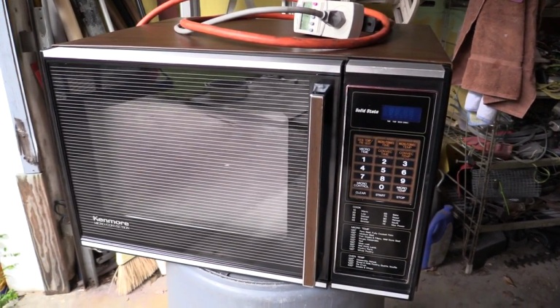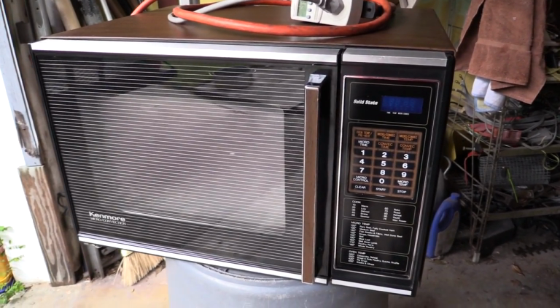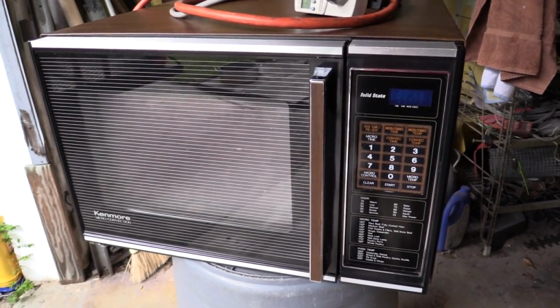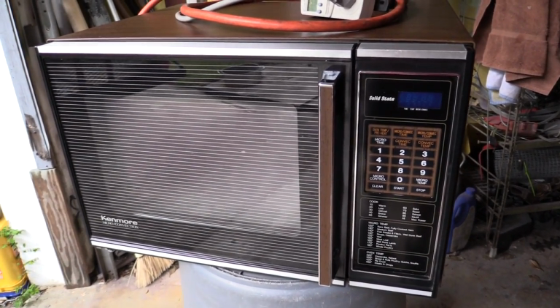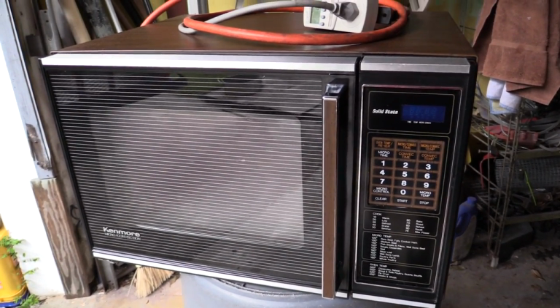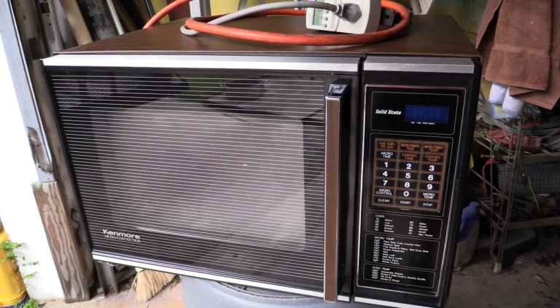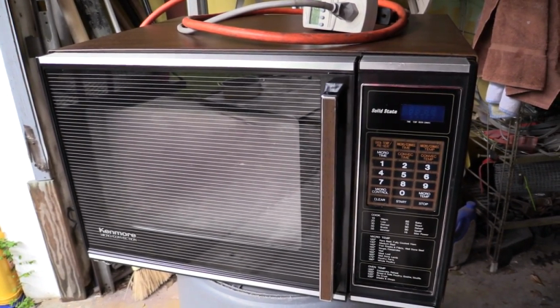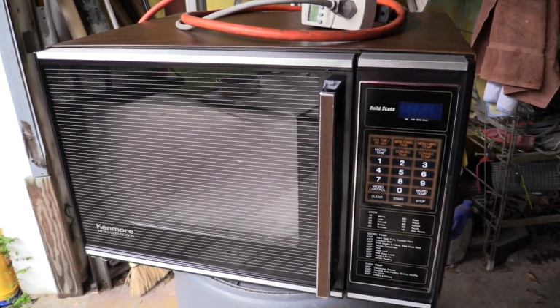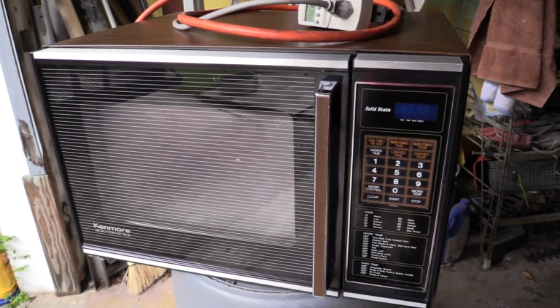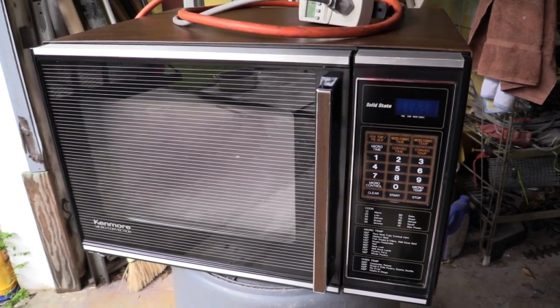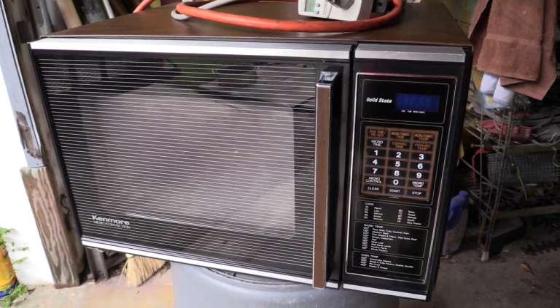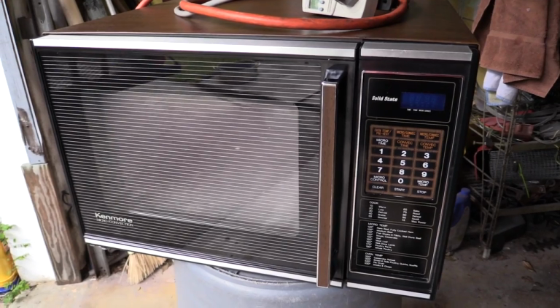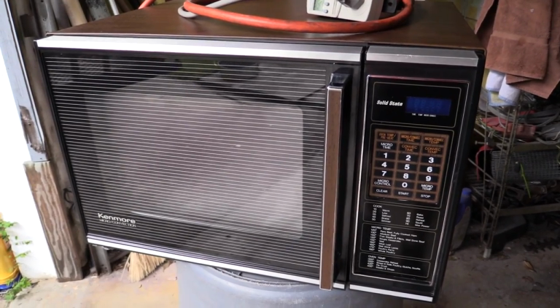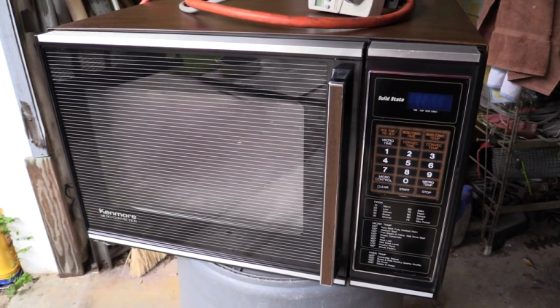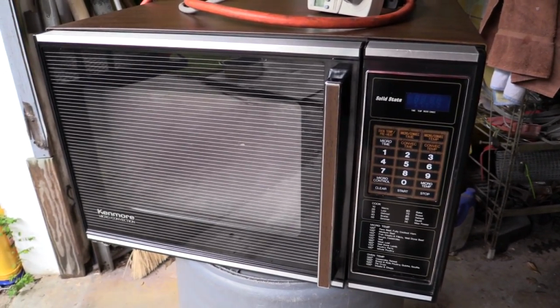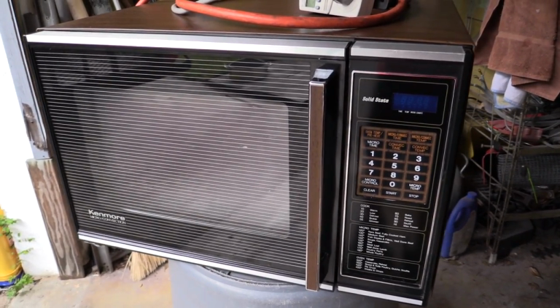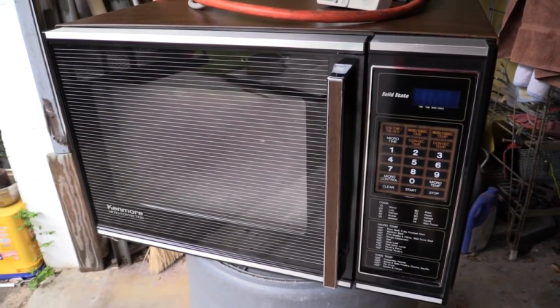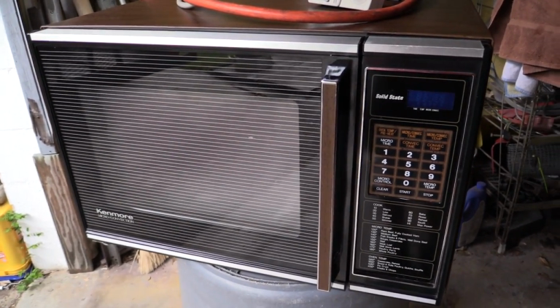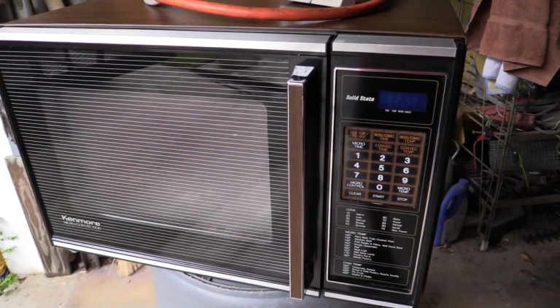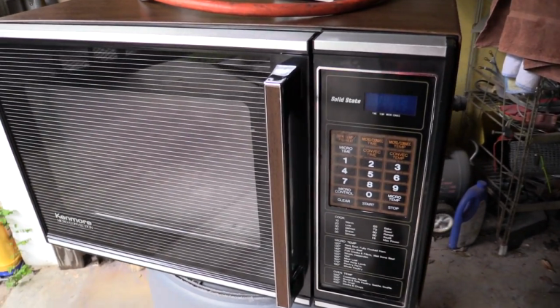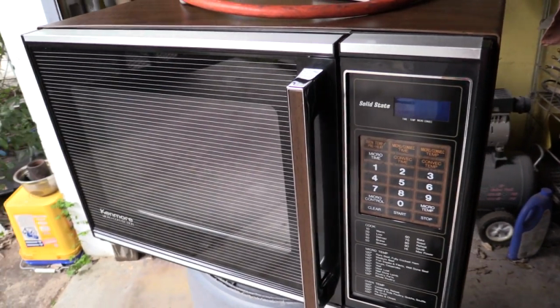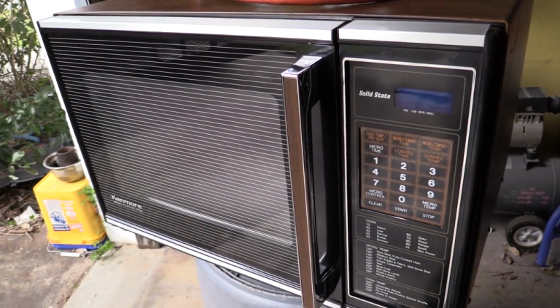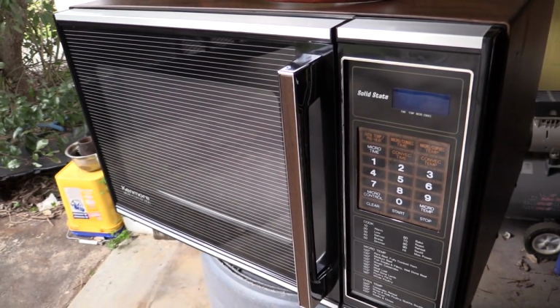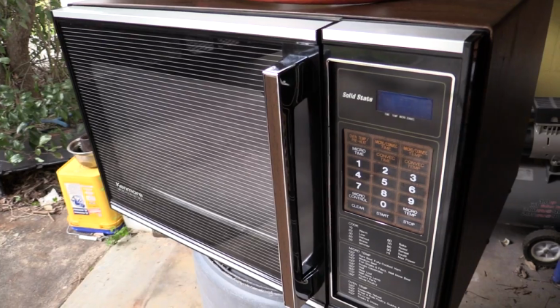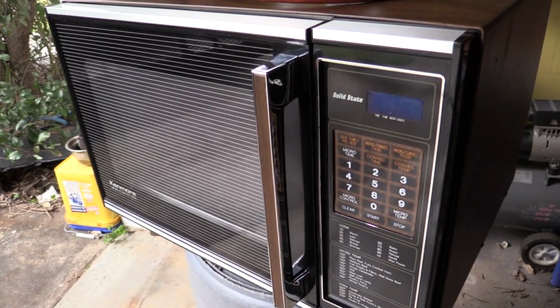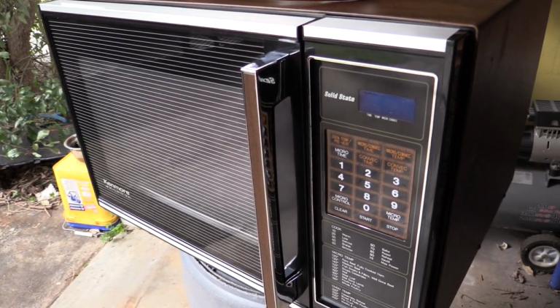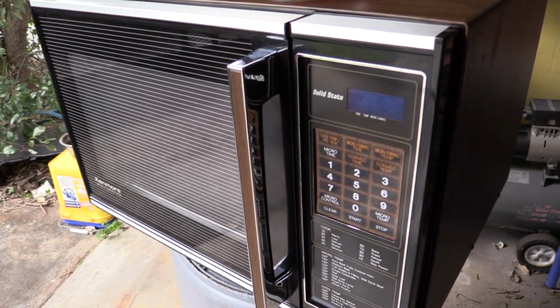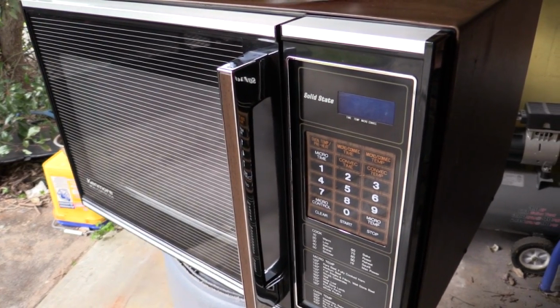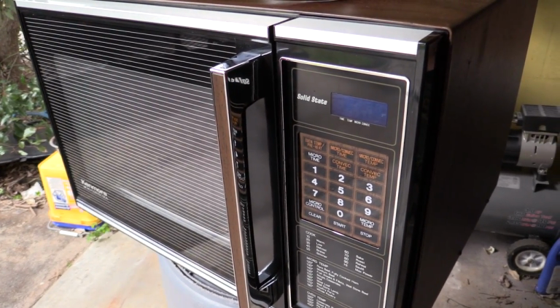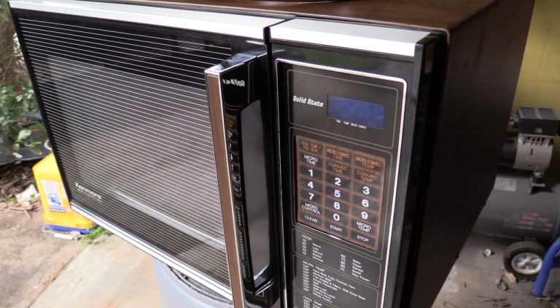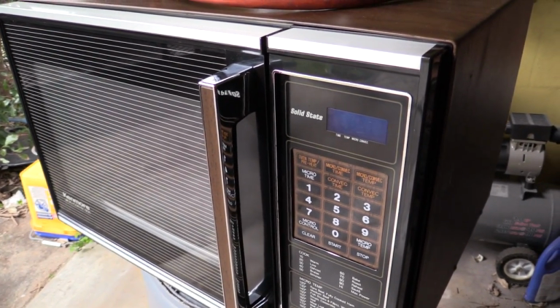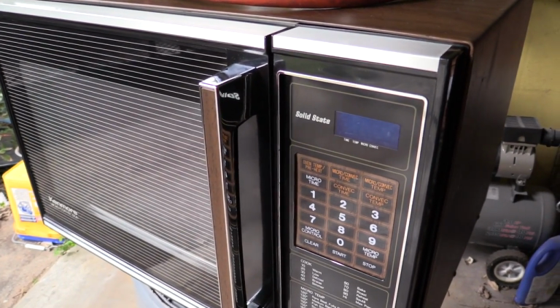Welcome back. I just wanted to share with you today this microwave I ran across. Somebody was throwing this away. As you can see, this is in absolutely perfect shape, and I had a feeling it was fairly old.